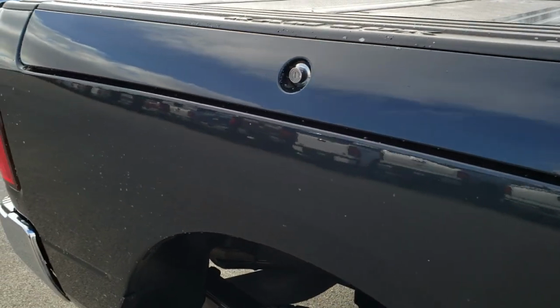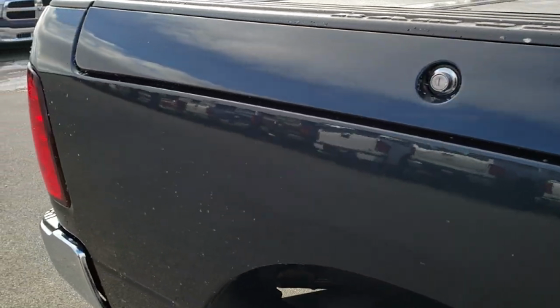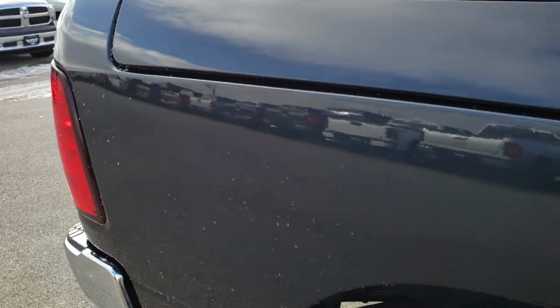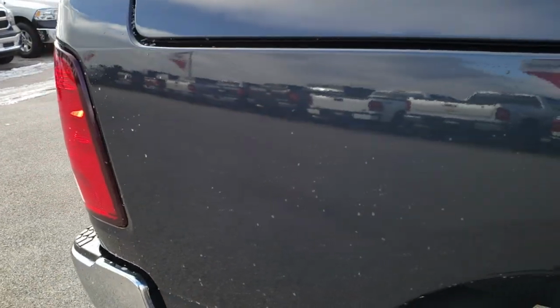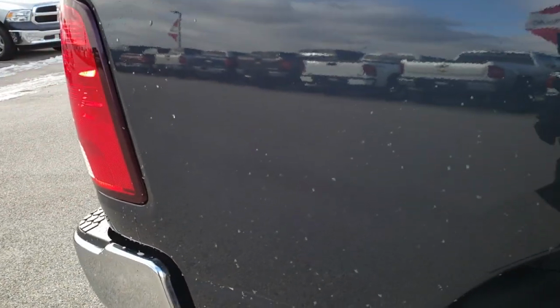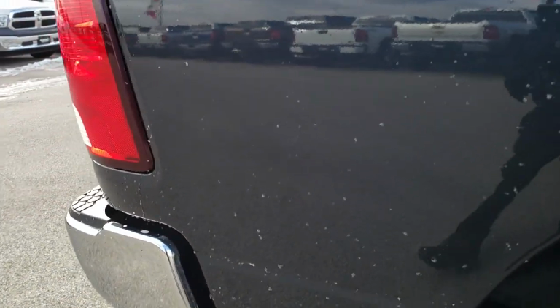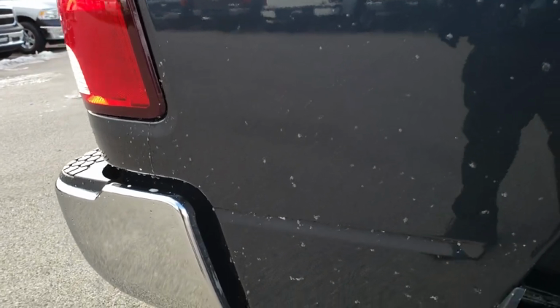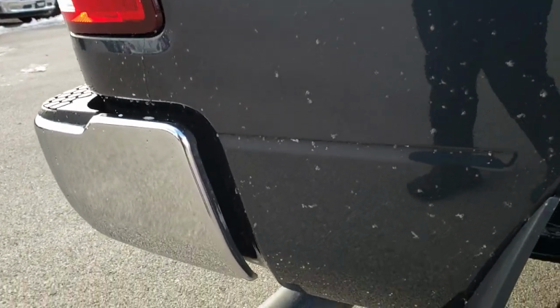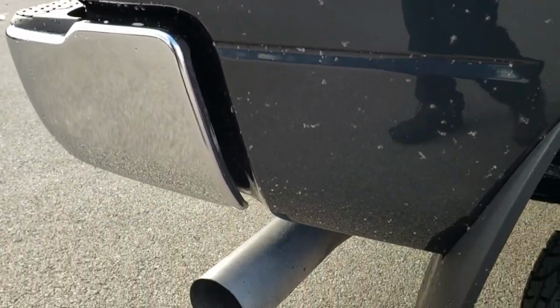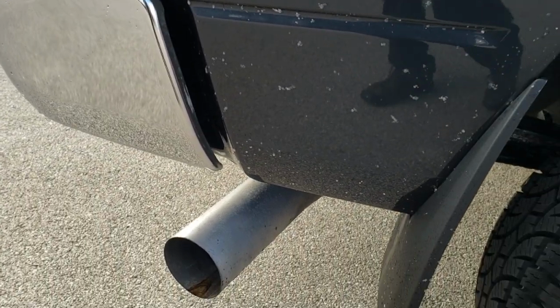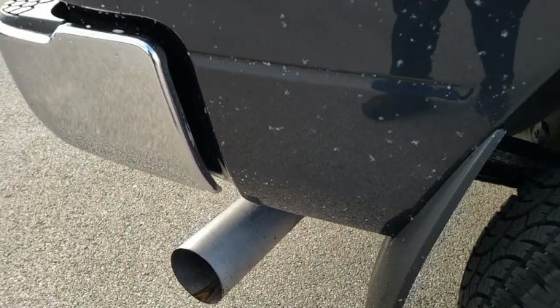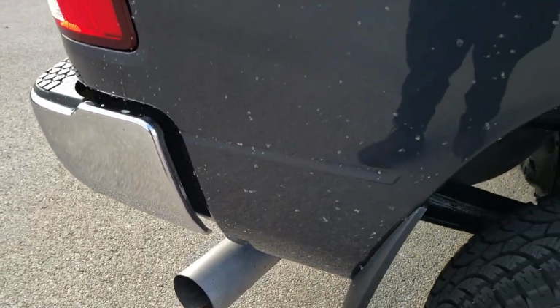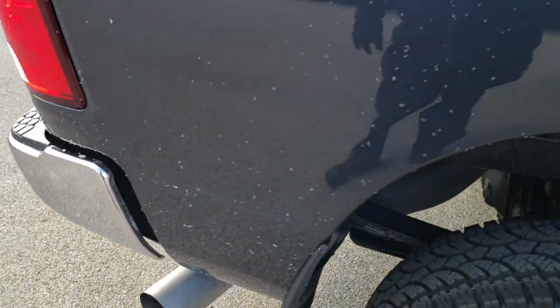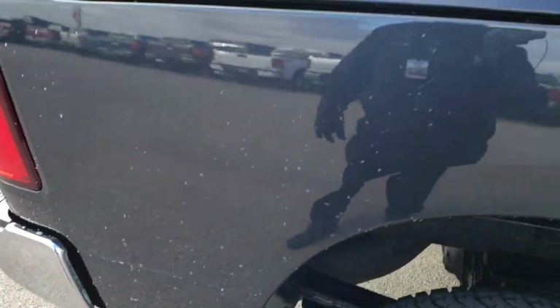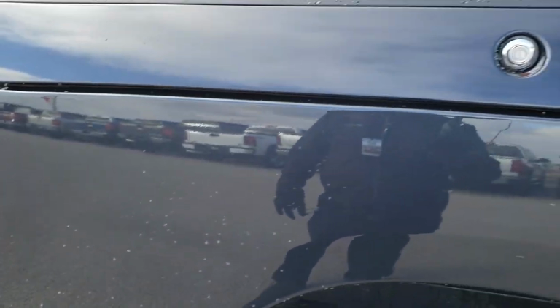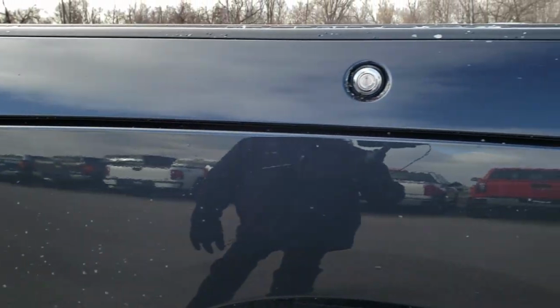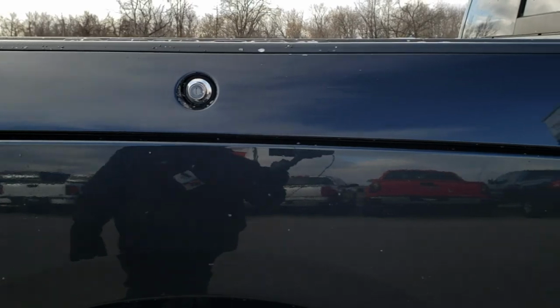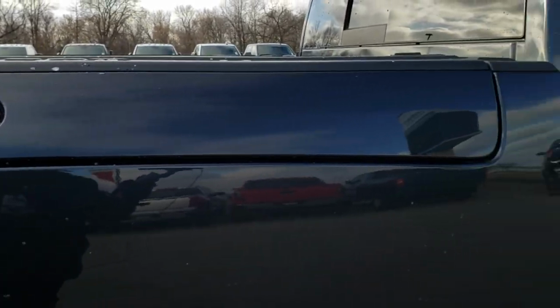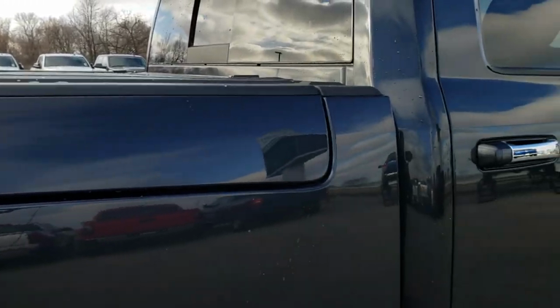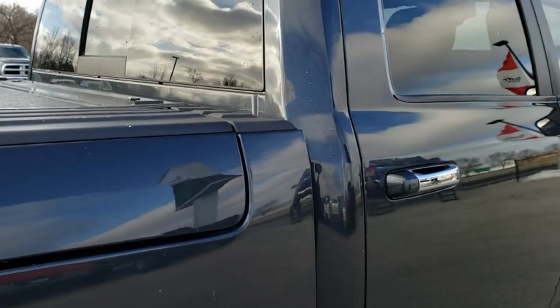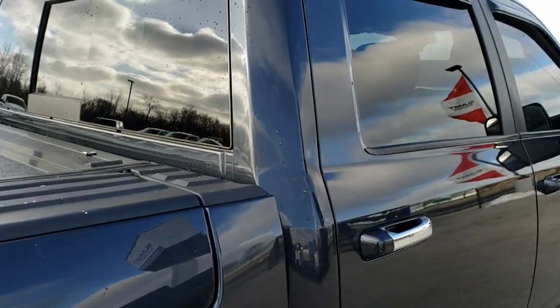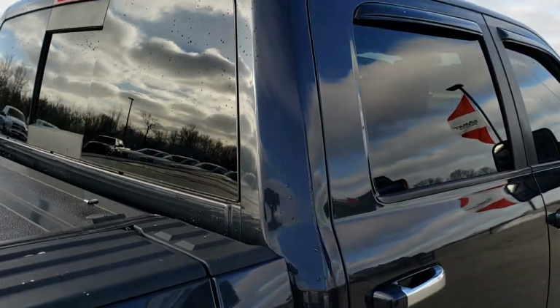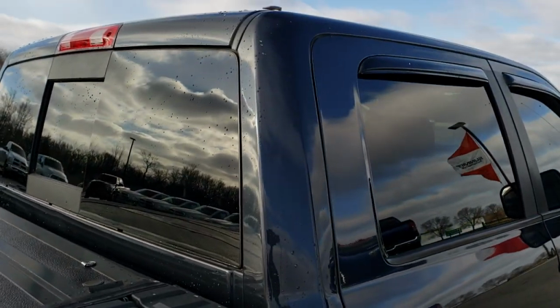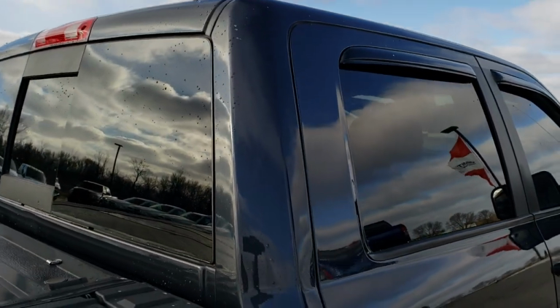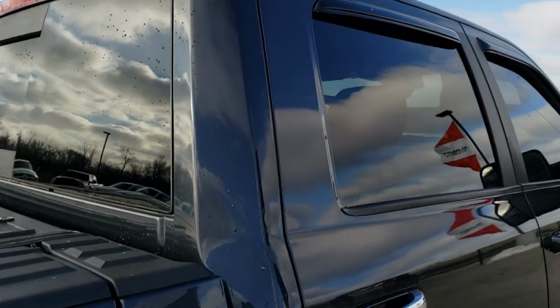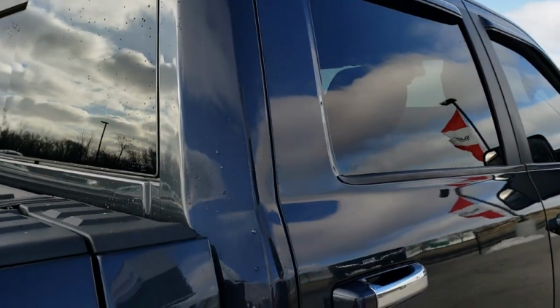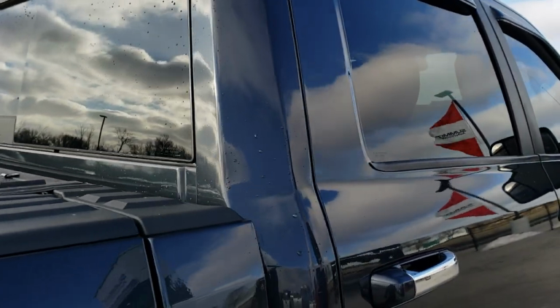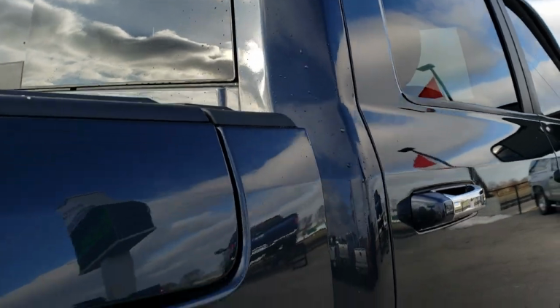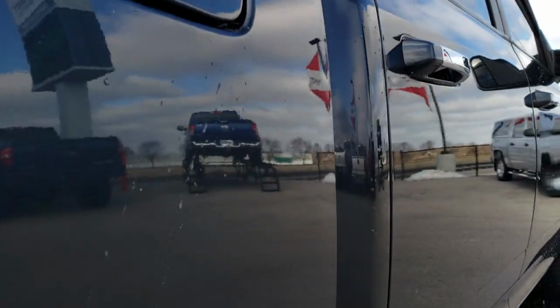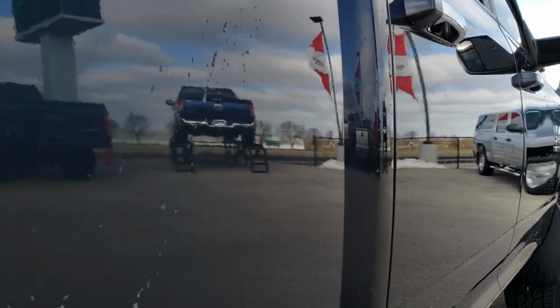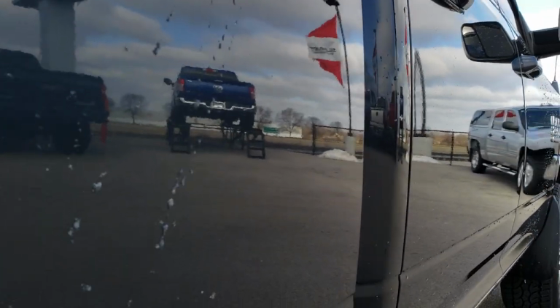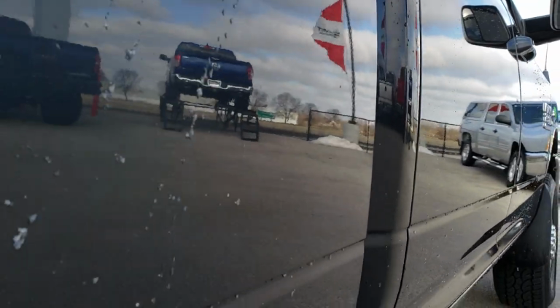You can use these HD videos so that if you are far away or even close by and just can't make it down, you can still see the truck, hear the truck, and have confidence in the vehicle you're looking at before you even get here. Very clean down this side.